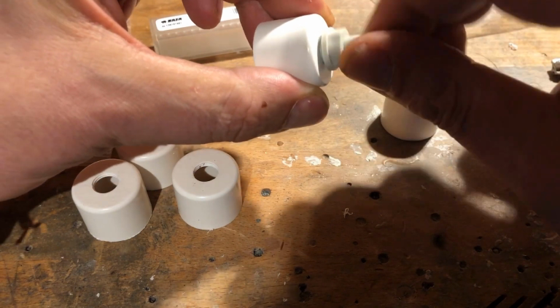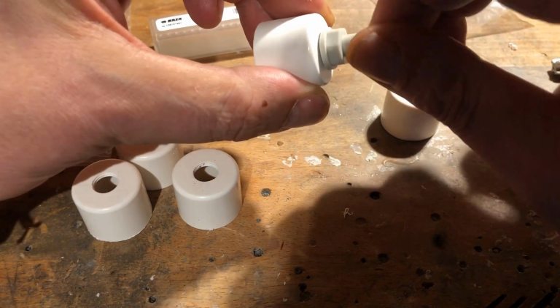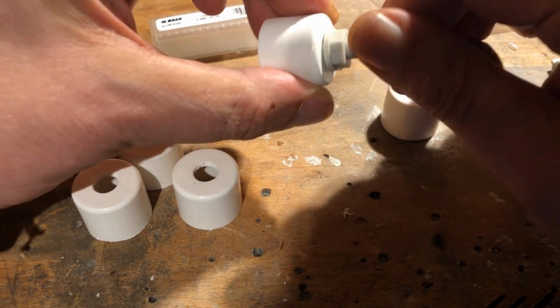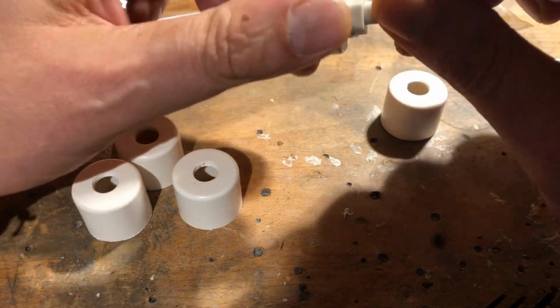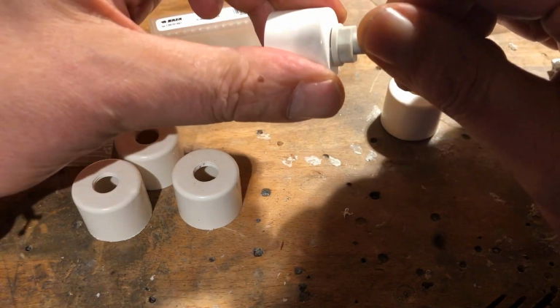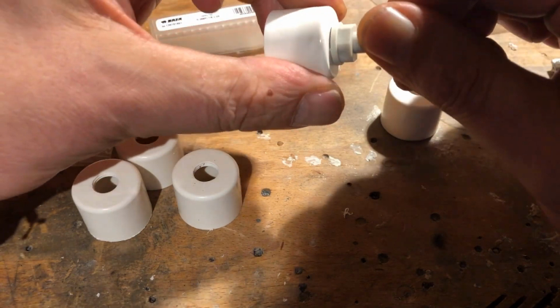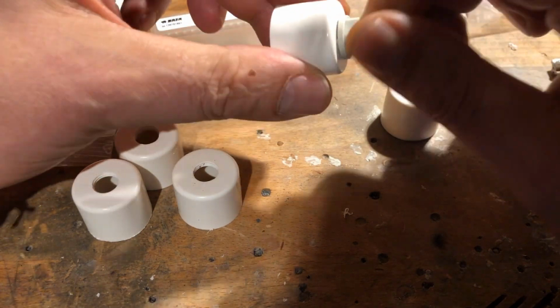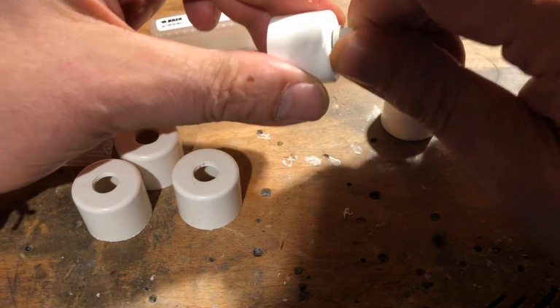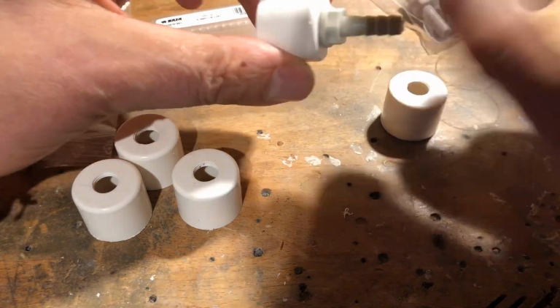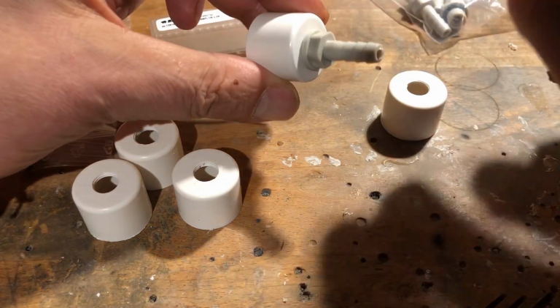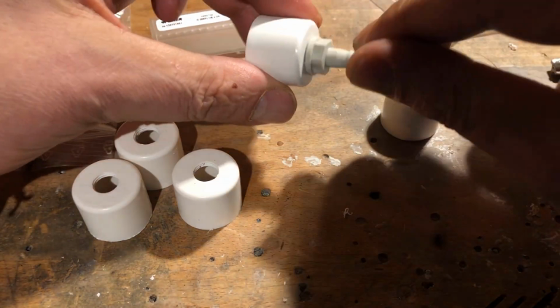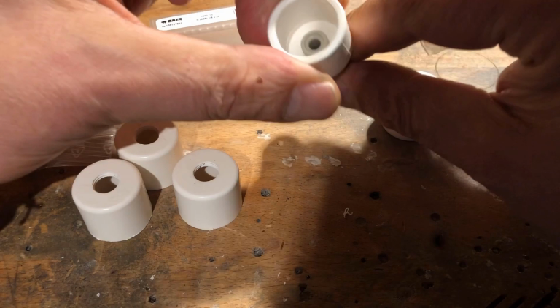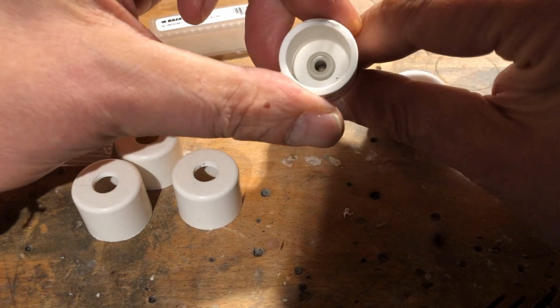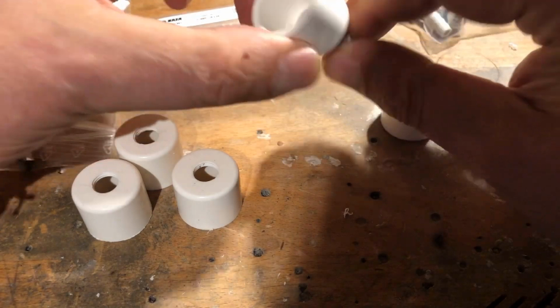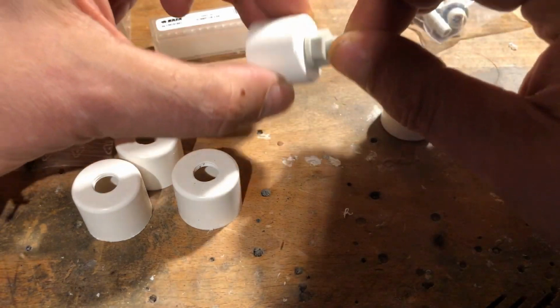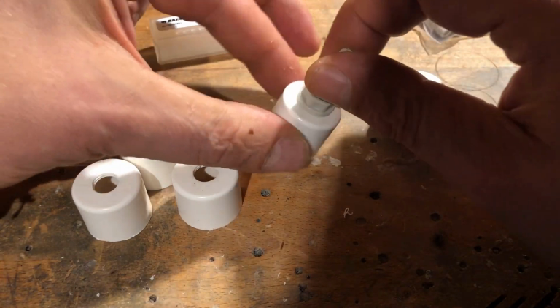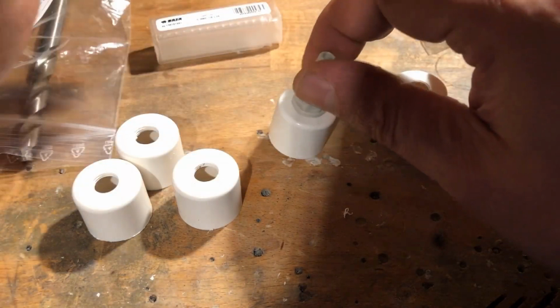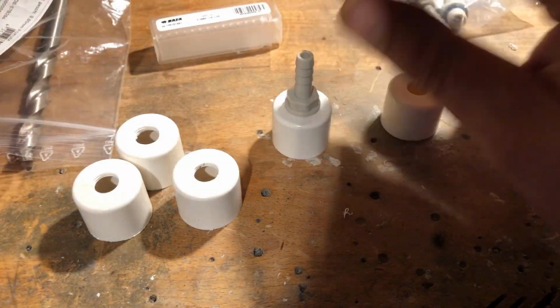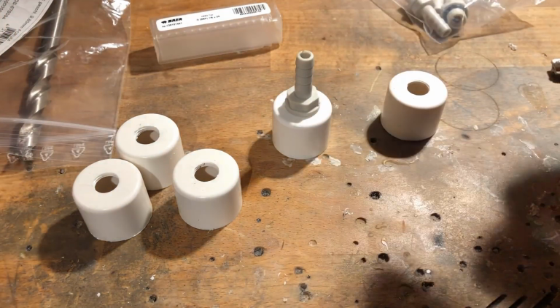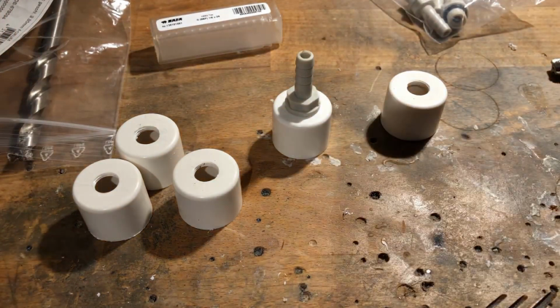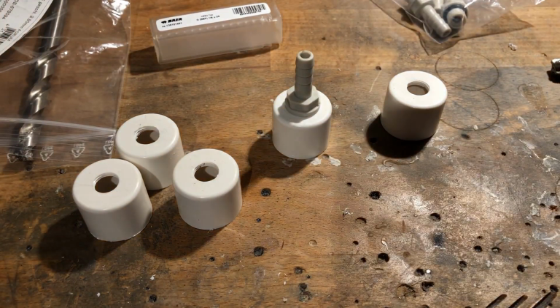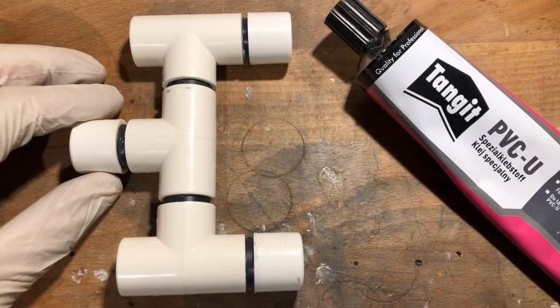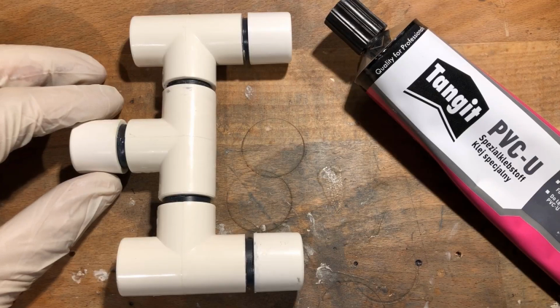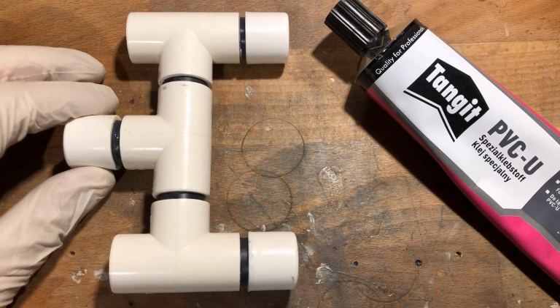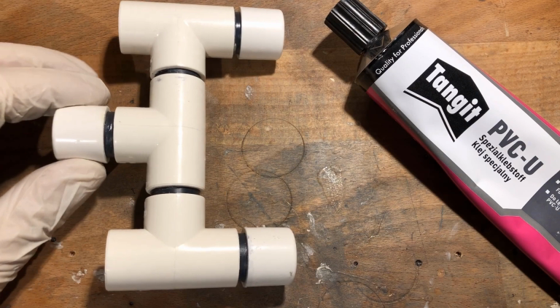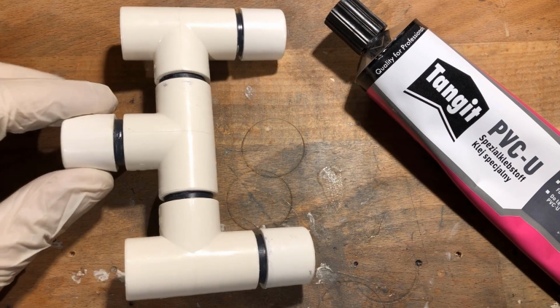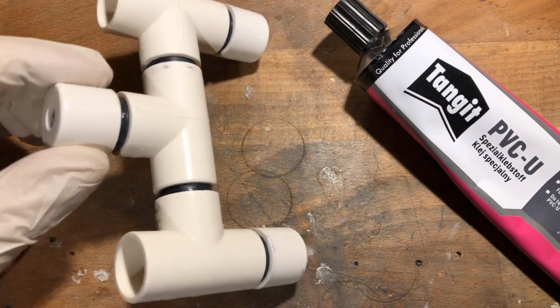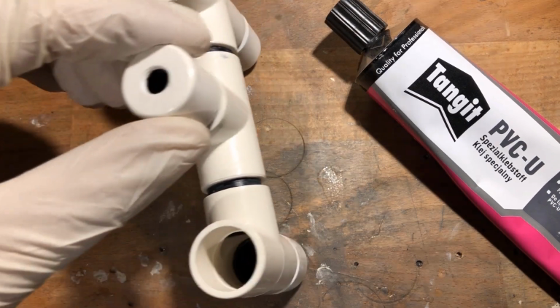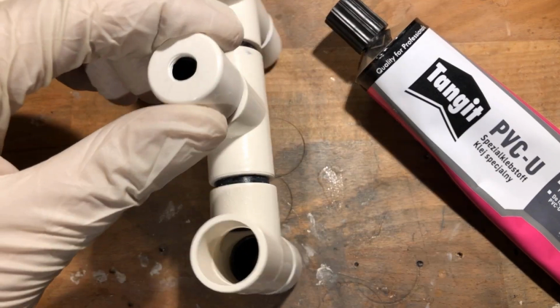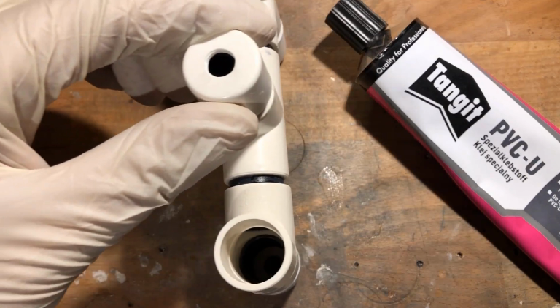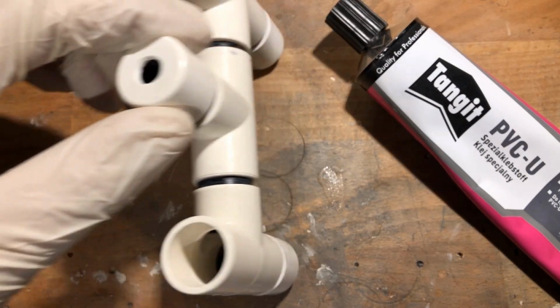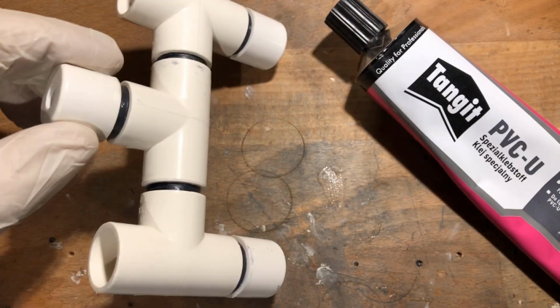These already have an O-ring for sealing. Three of the pipe caps were then connected to the T's using the already cut pipes.